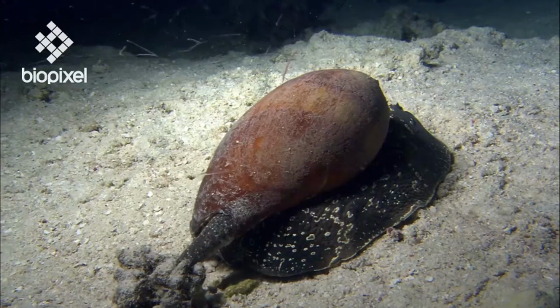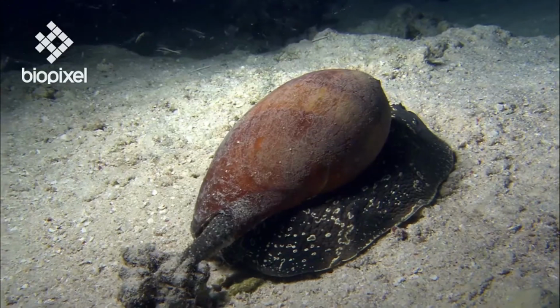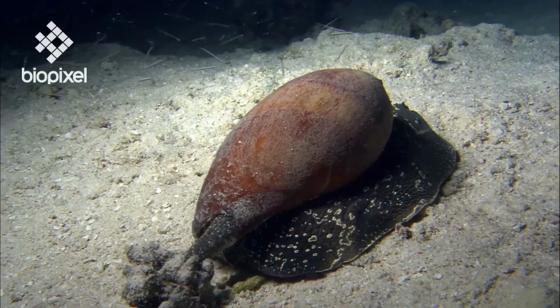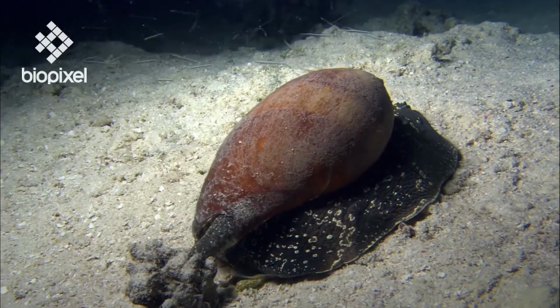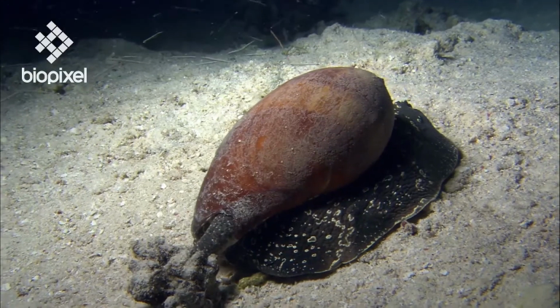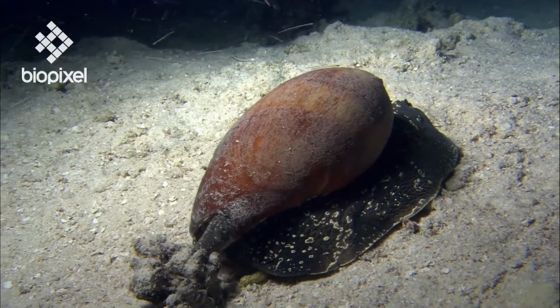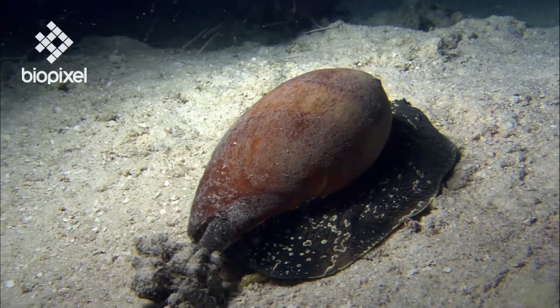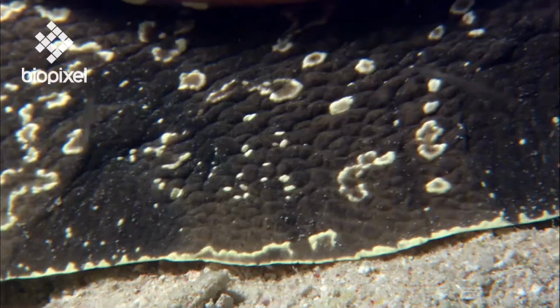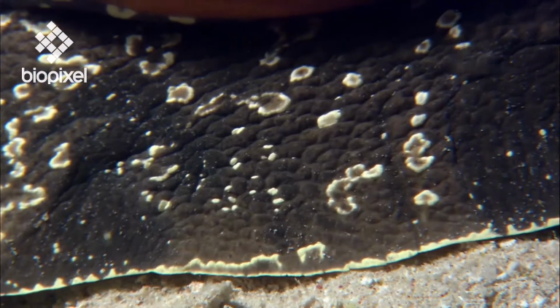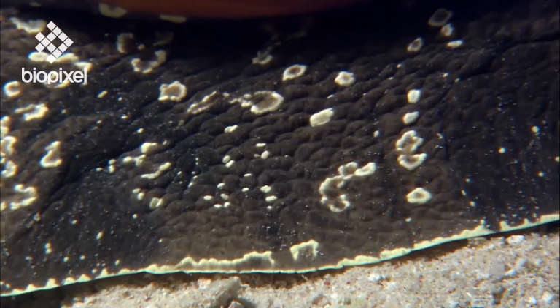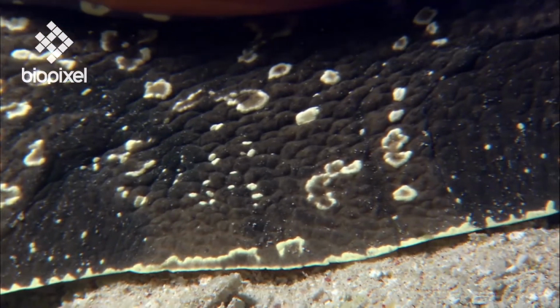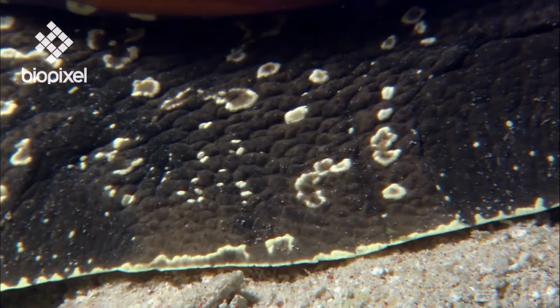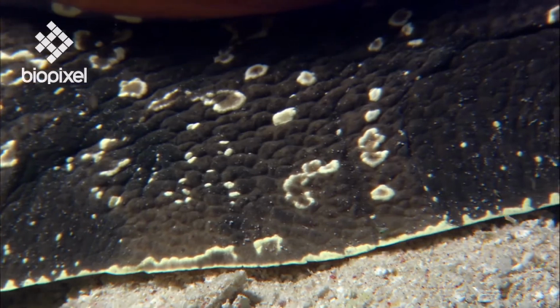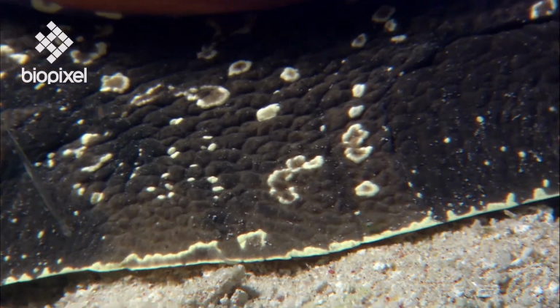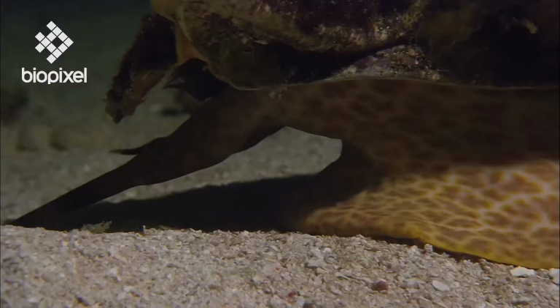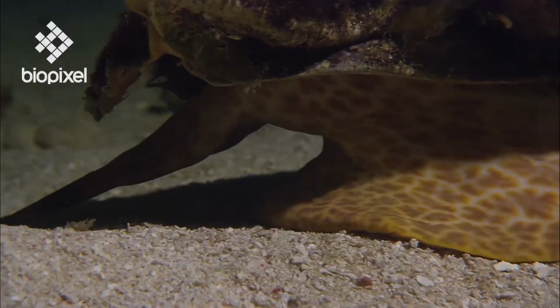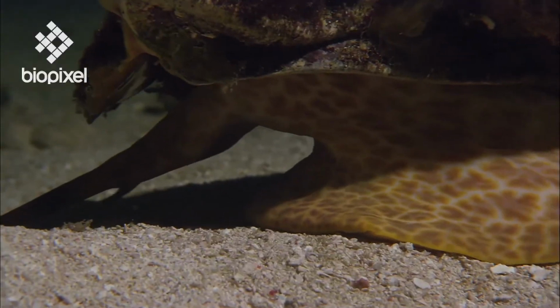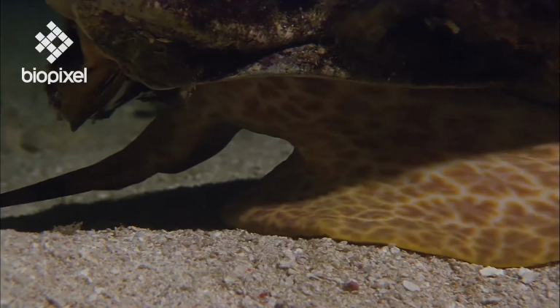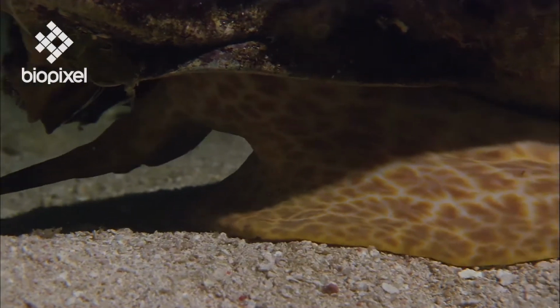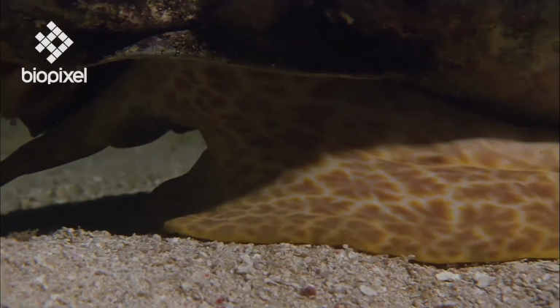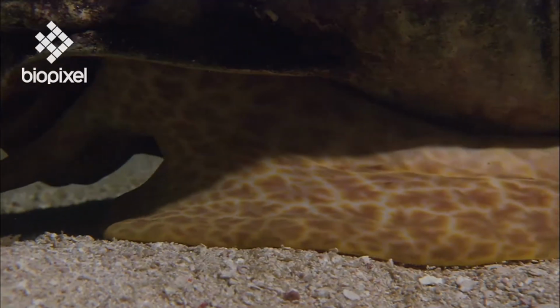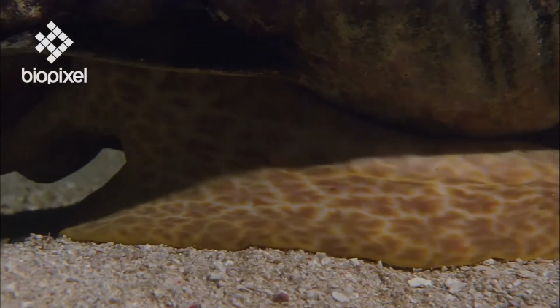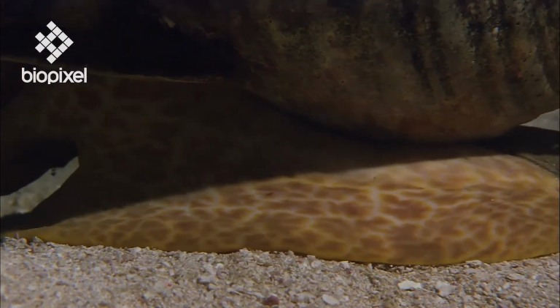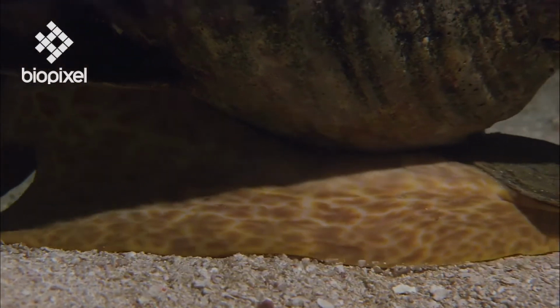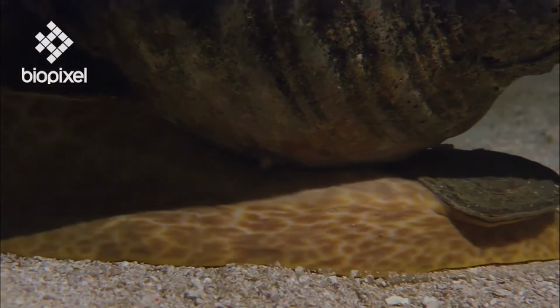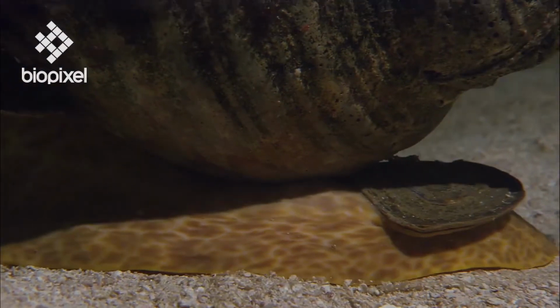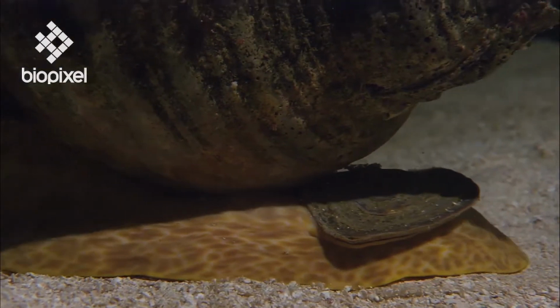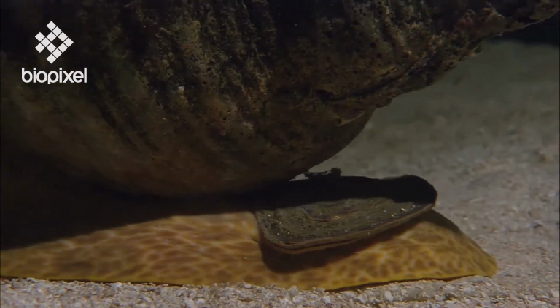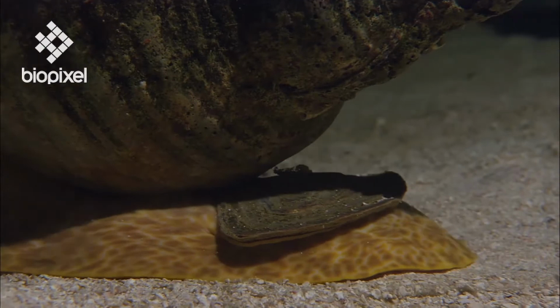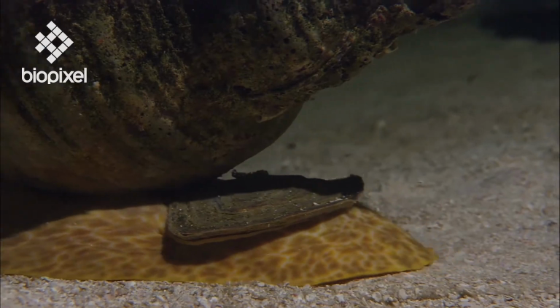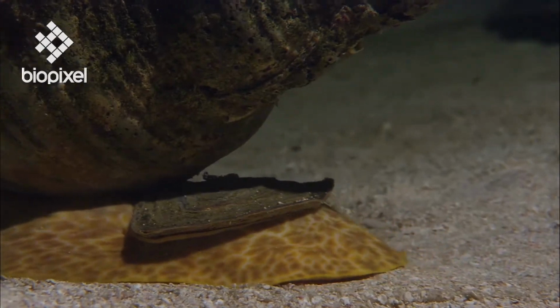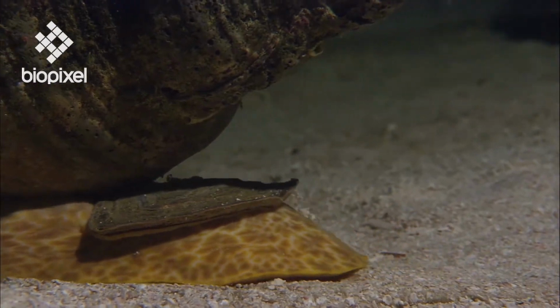The muscular foot is used for both locomotion and anchoring. Many also have an operculum which works like a trap door for closing the shell.